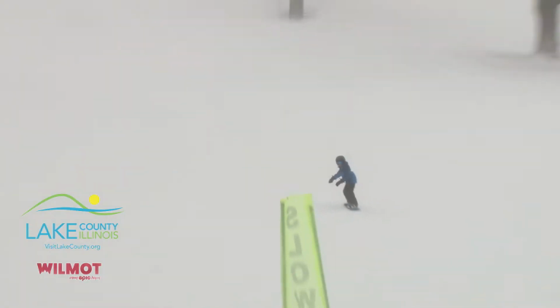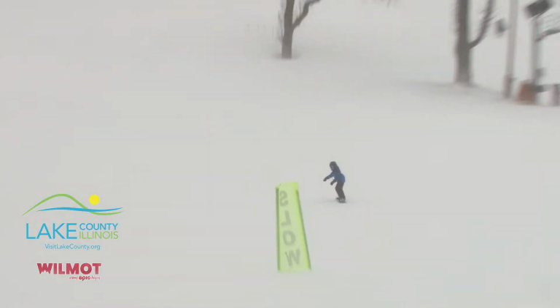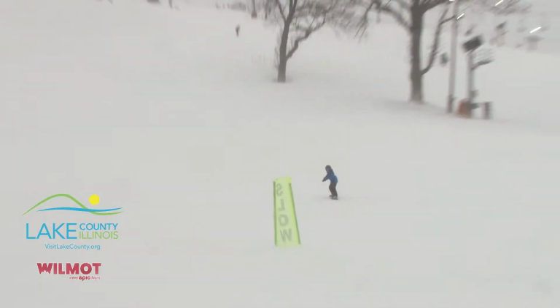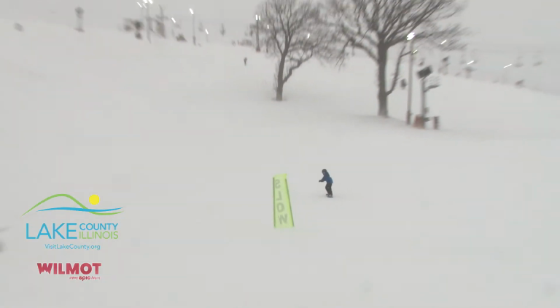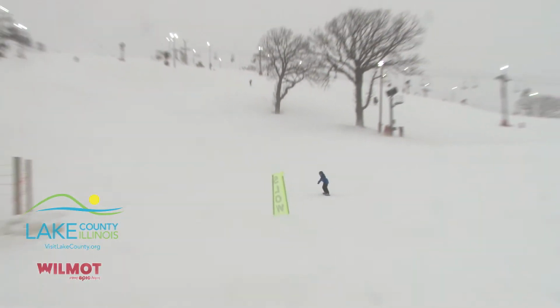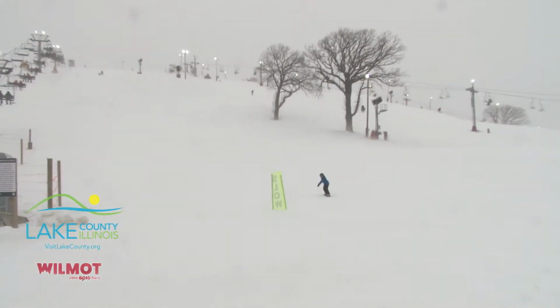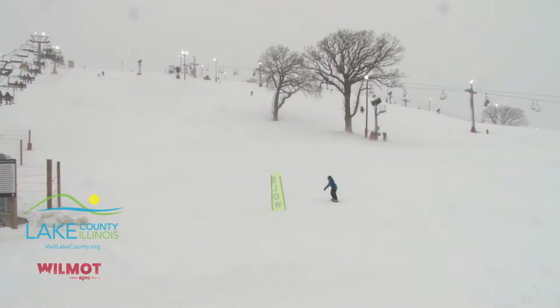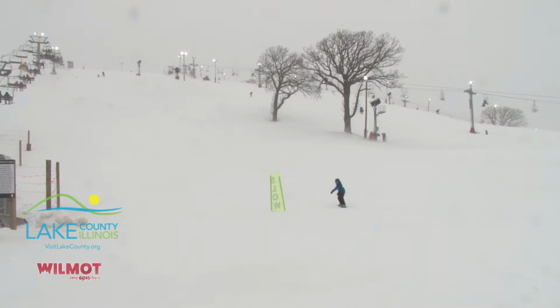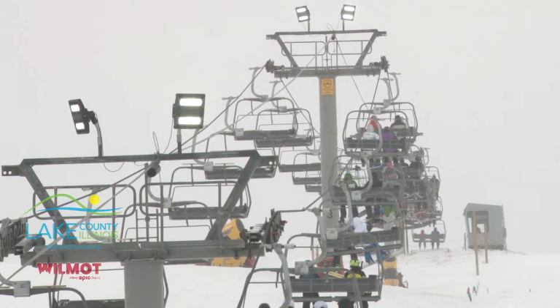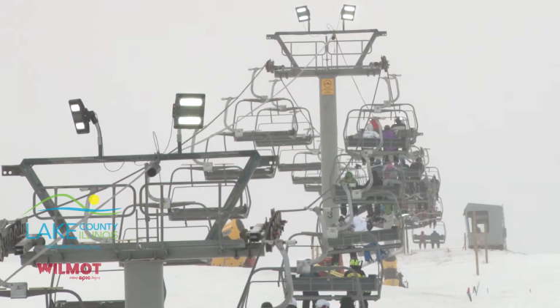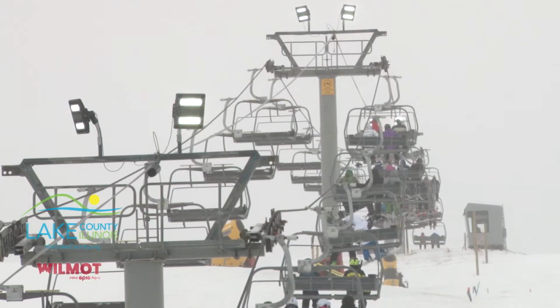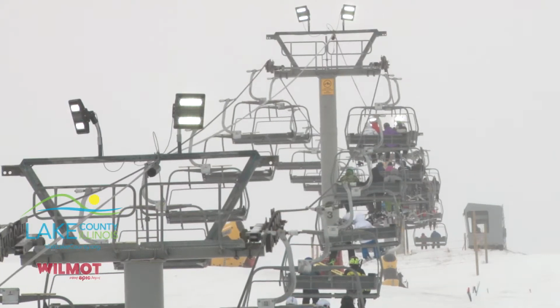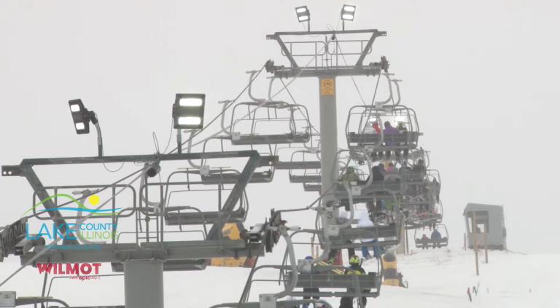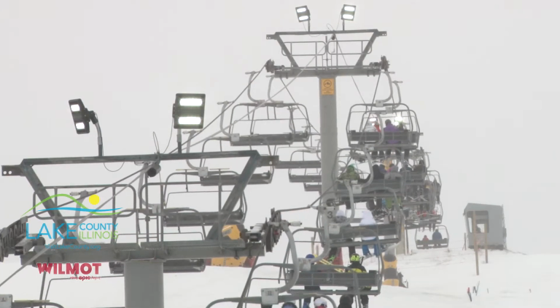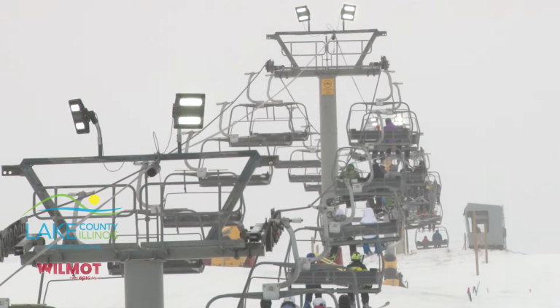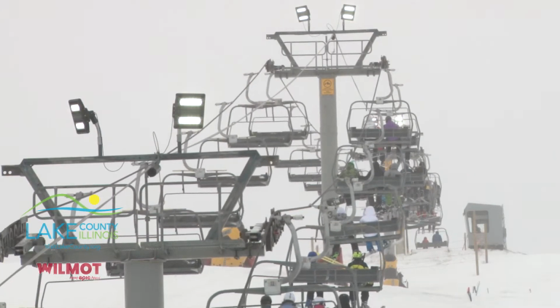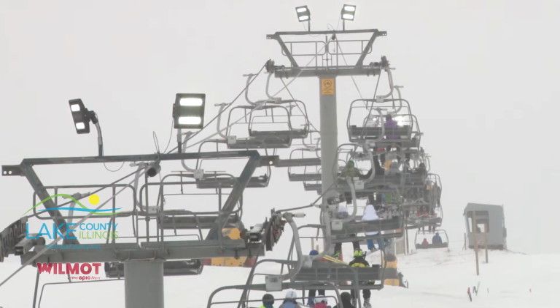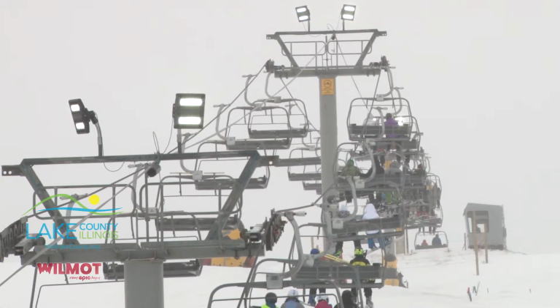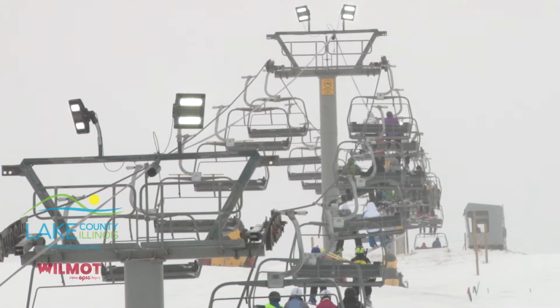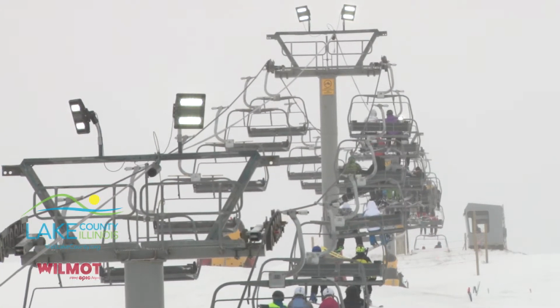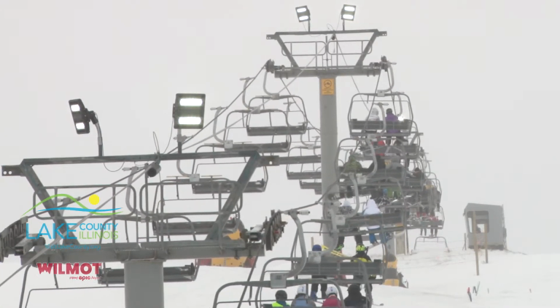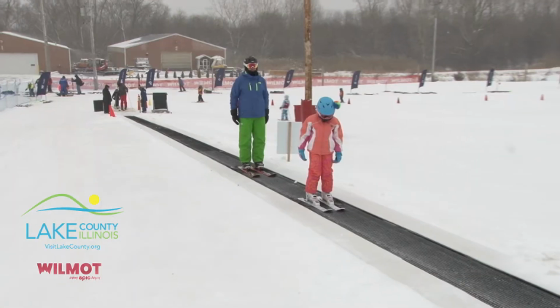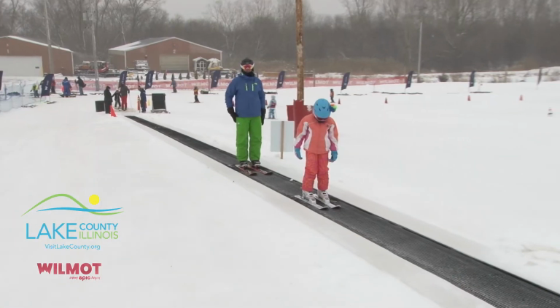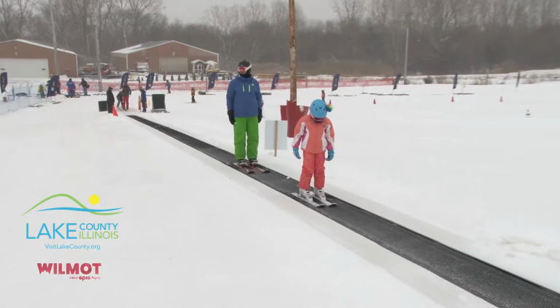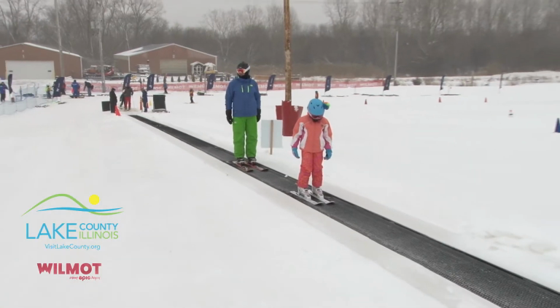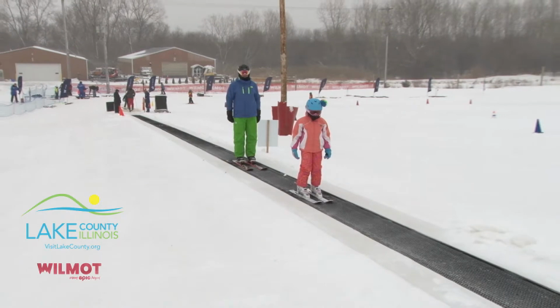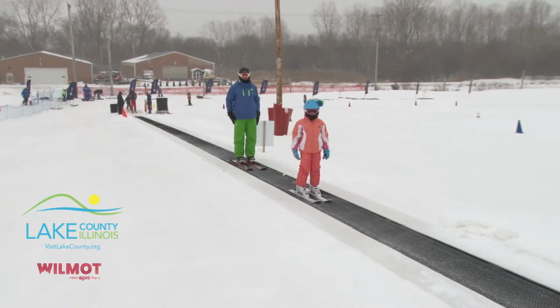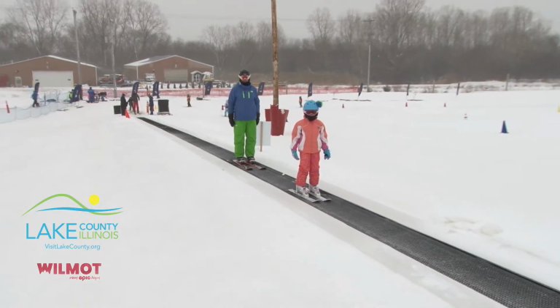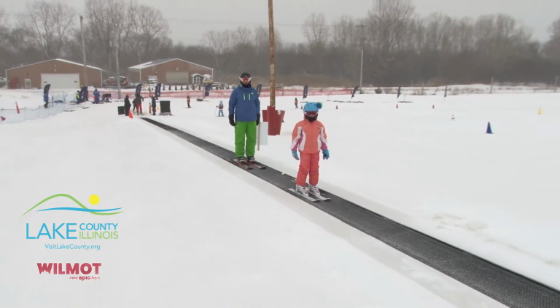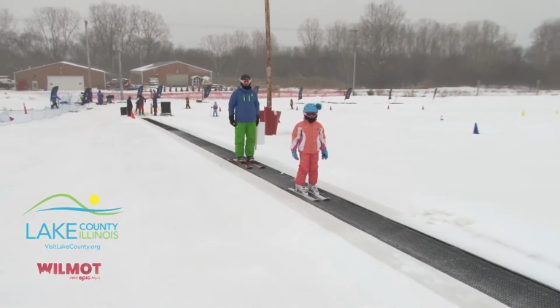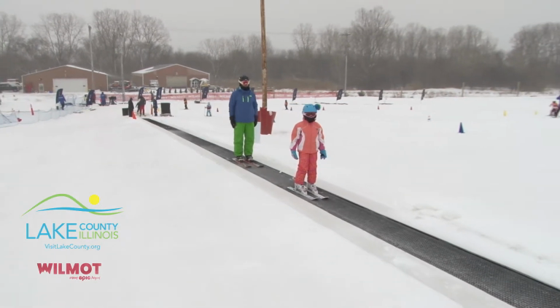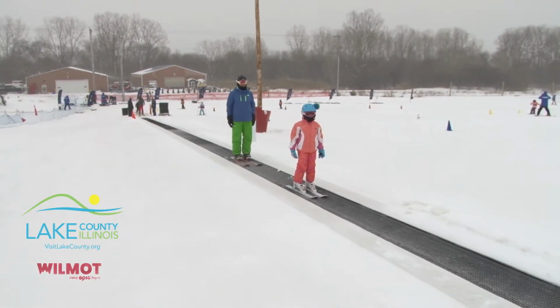We have 123 skiable acres. We have seven chairlifts. We have a high-speed rope tow in our terrain park. We also have surface conveyor lifts in our beginner area.